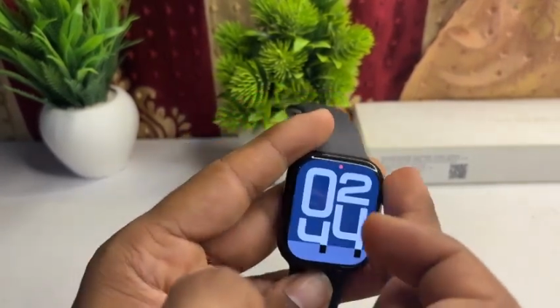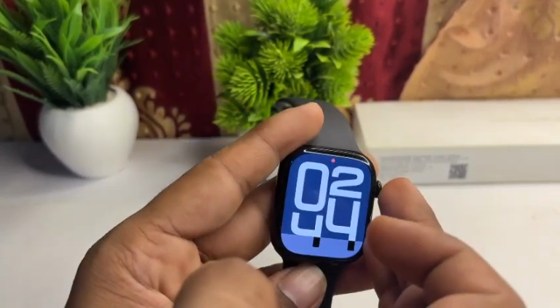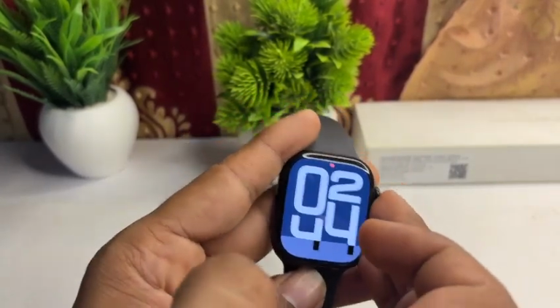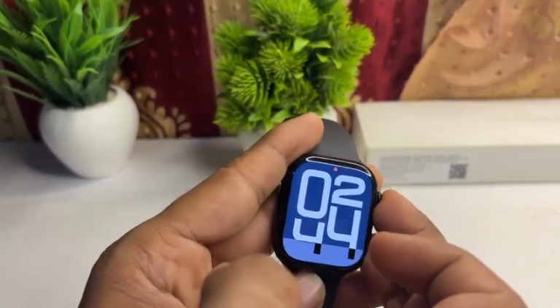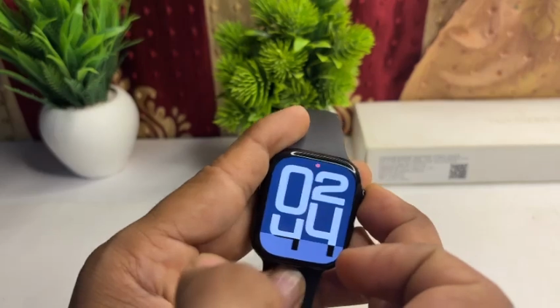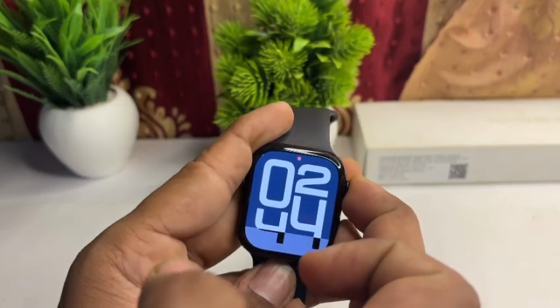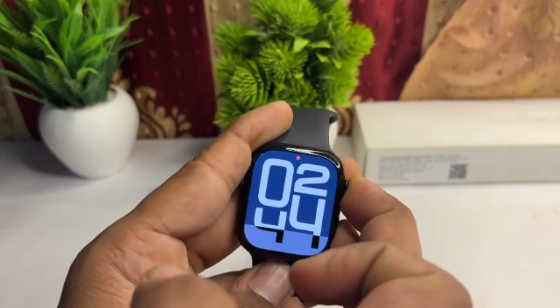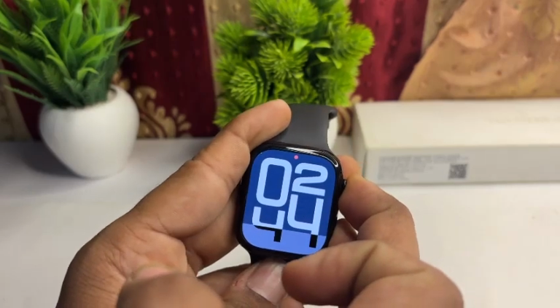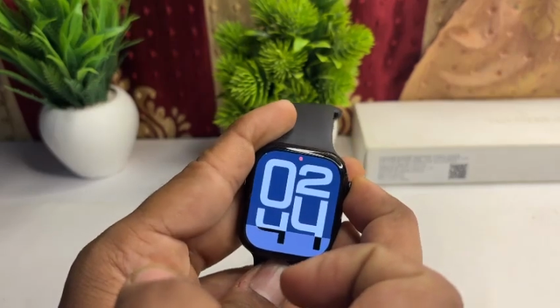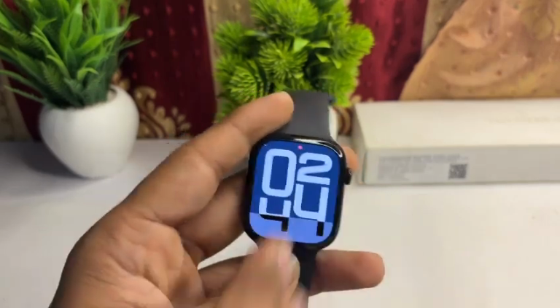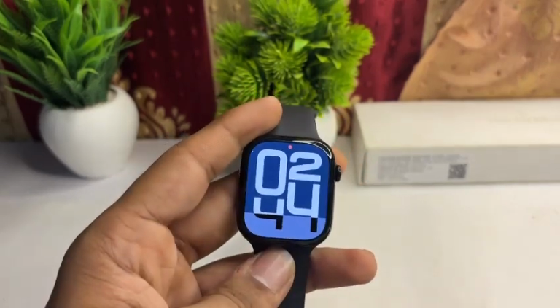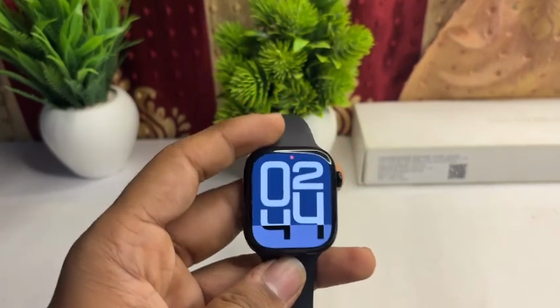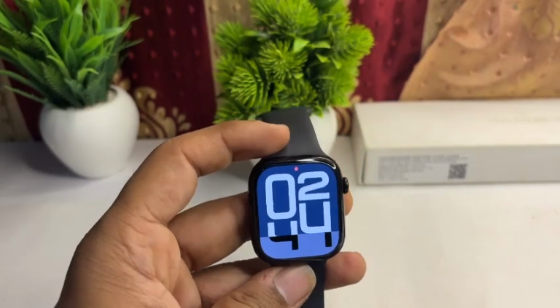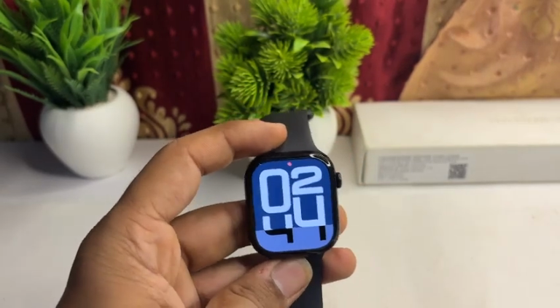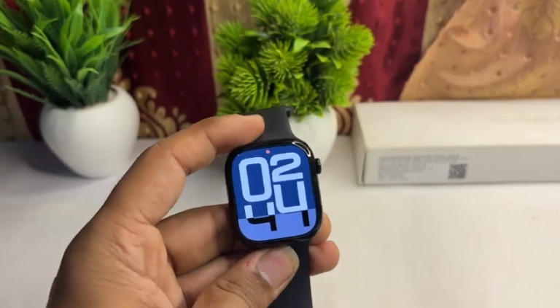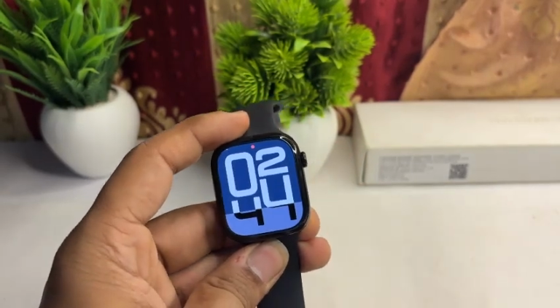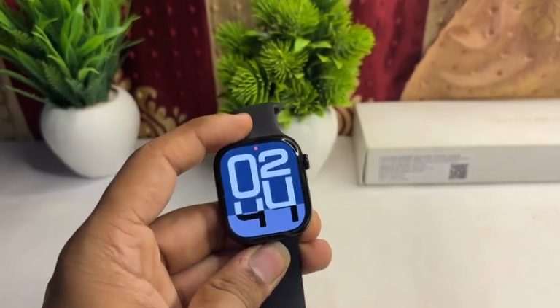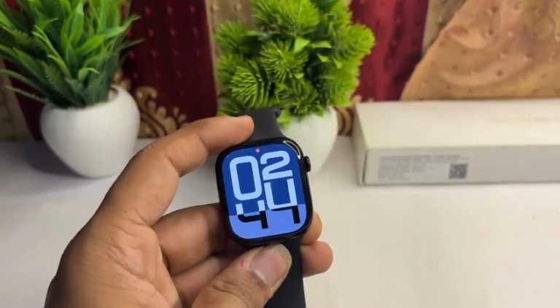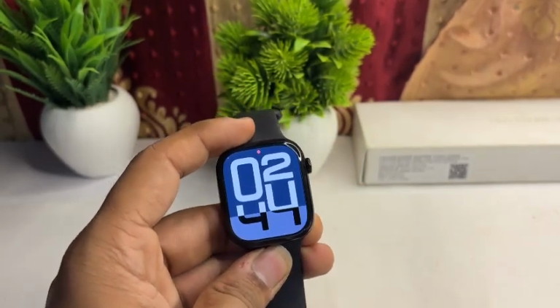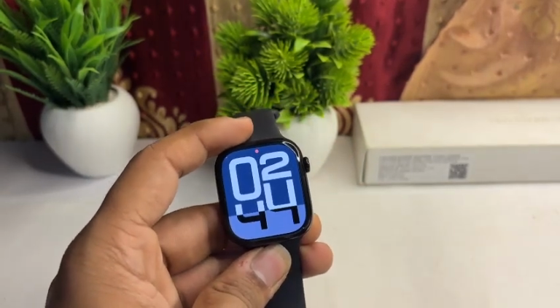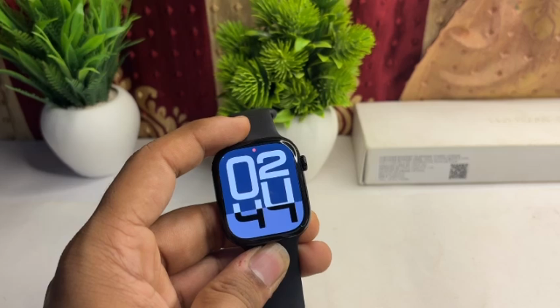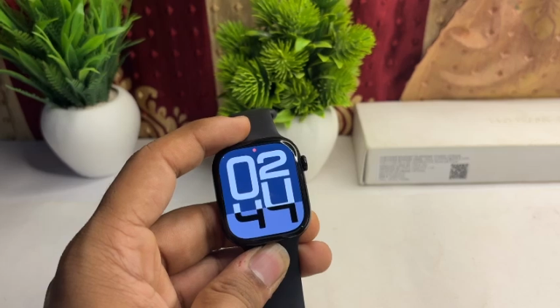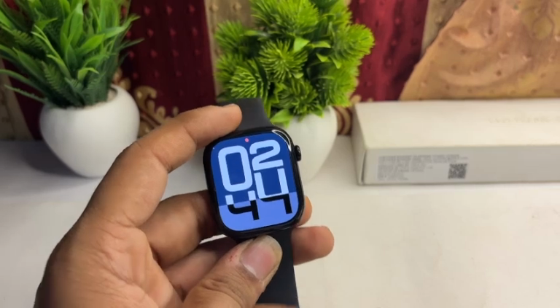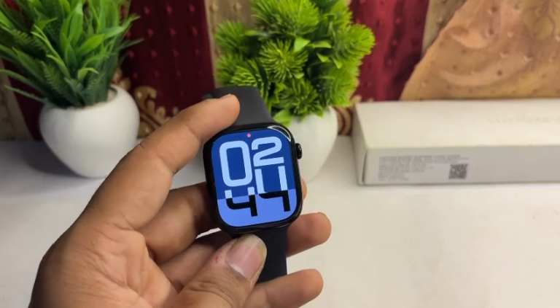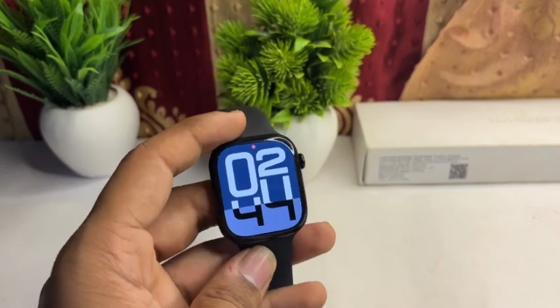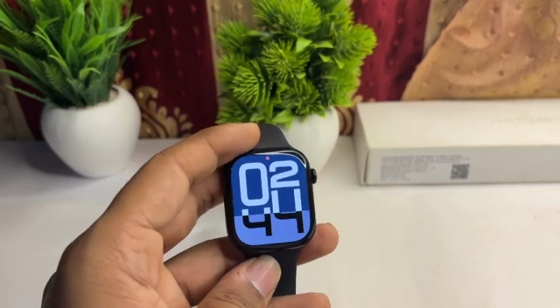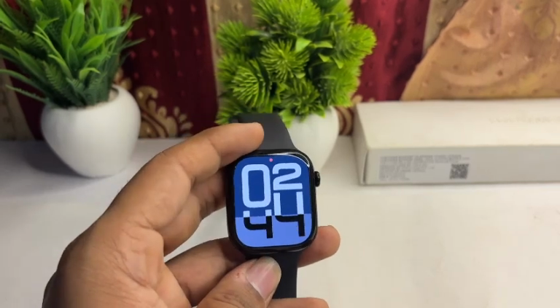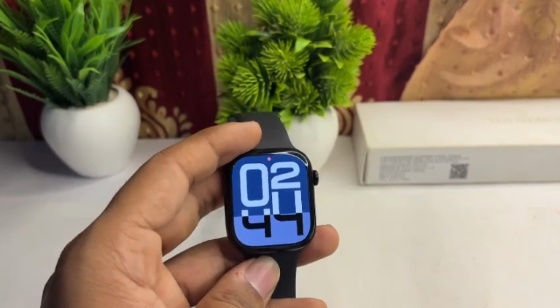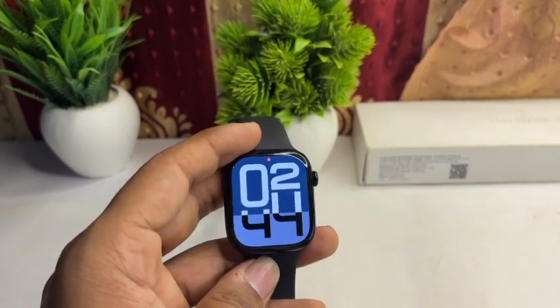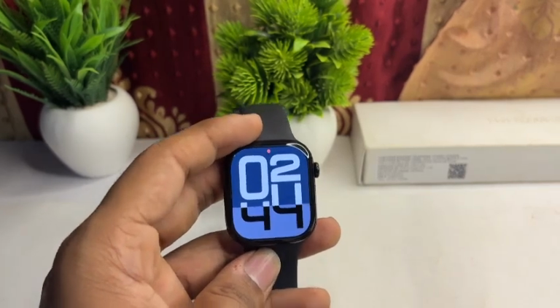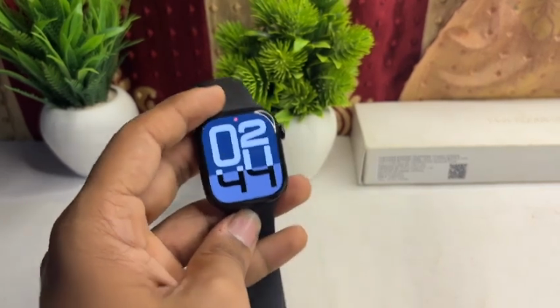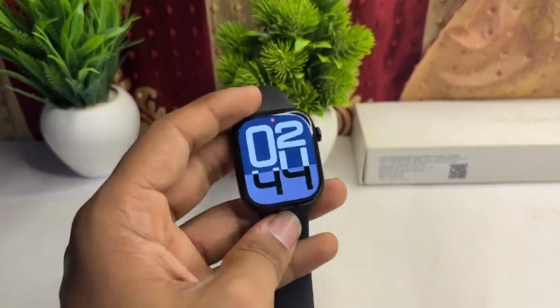Hold until you see the Apple logo on the screen. Once you see the Apple logo, release and wait for your Apple Watch to restart.